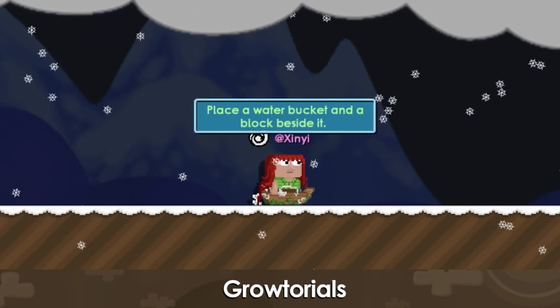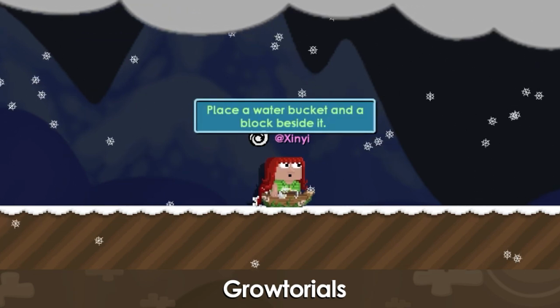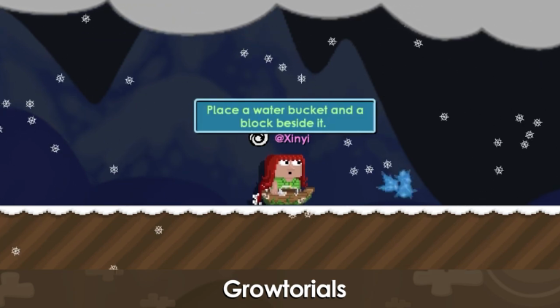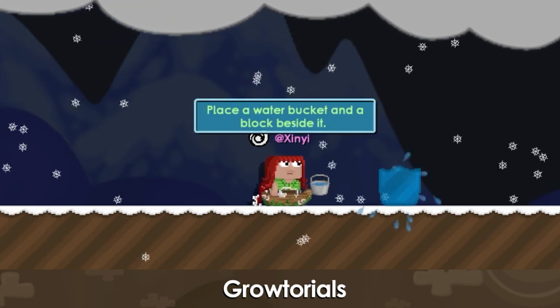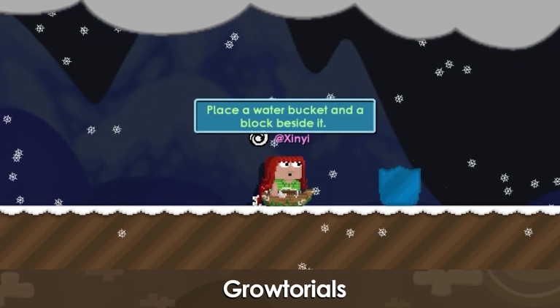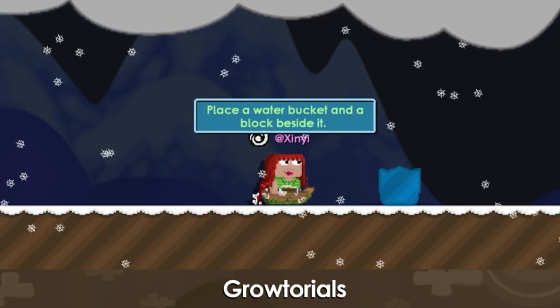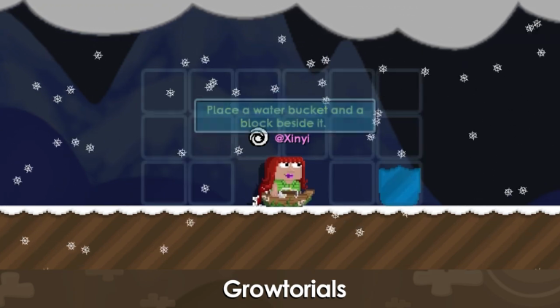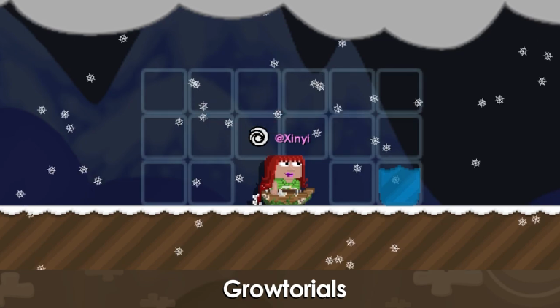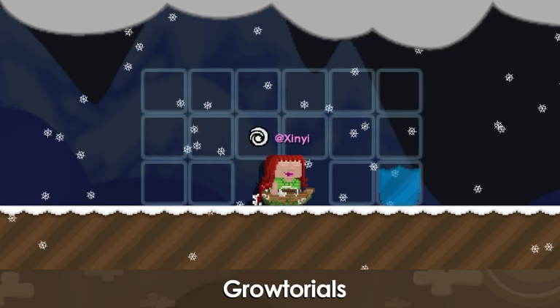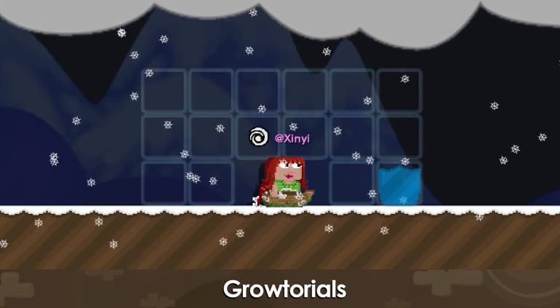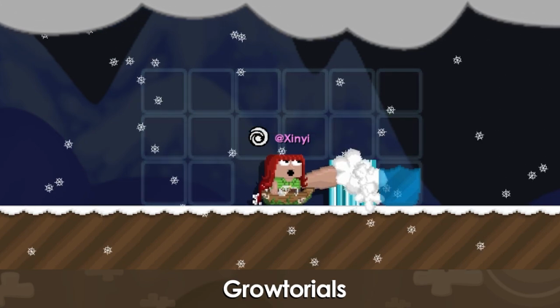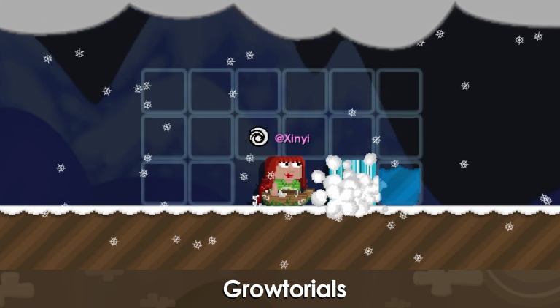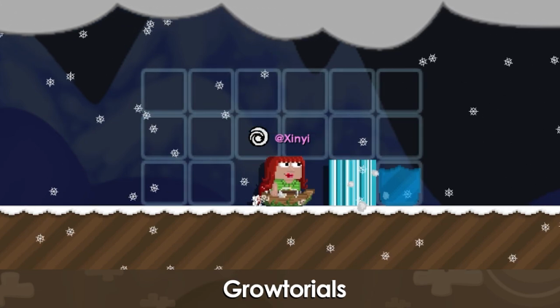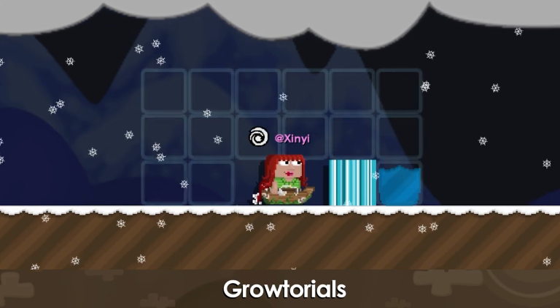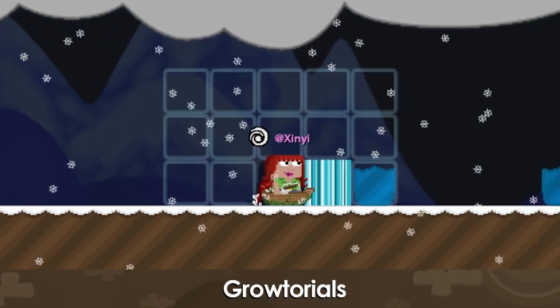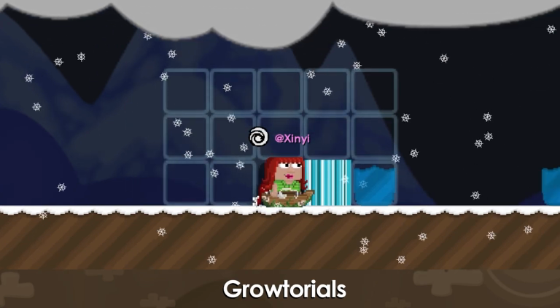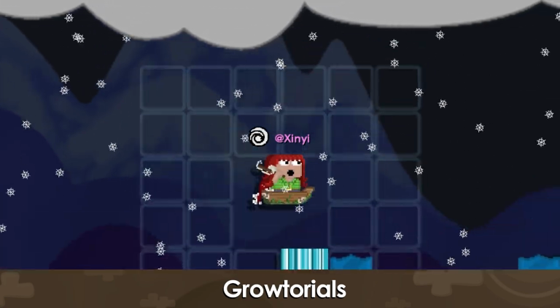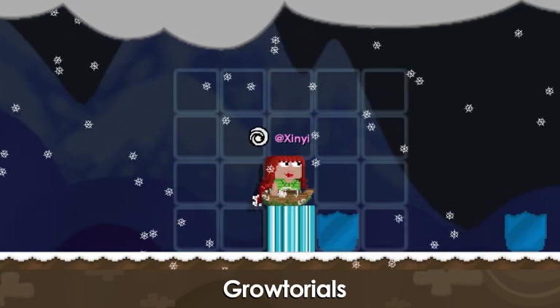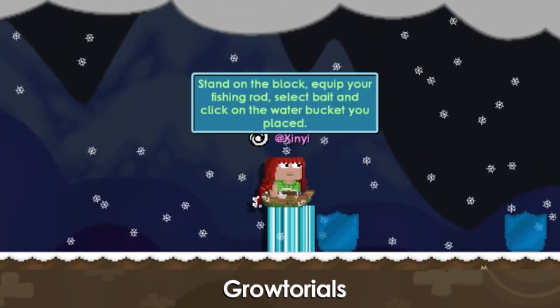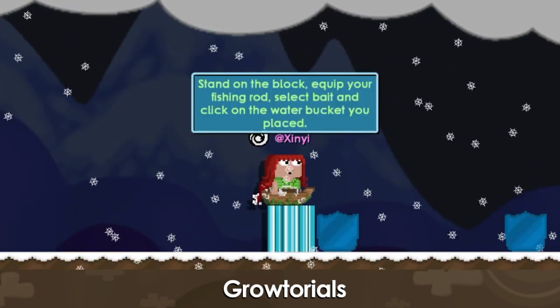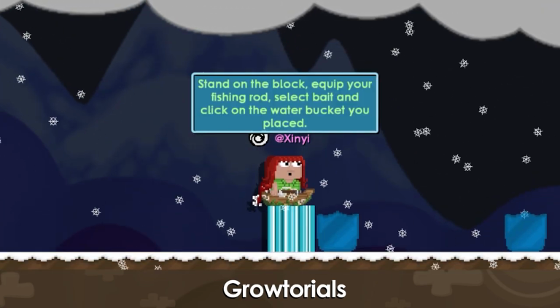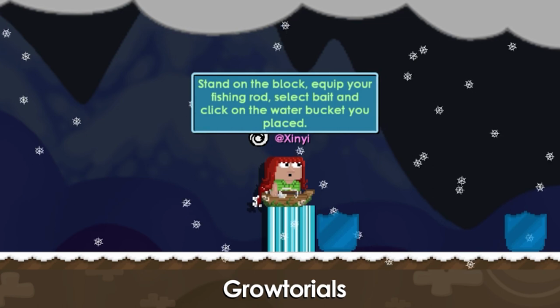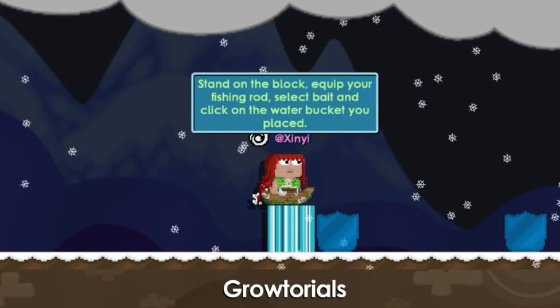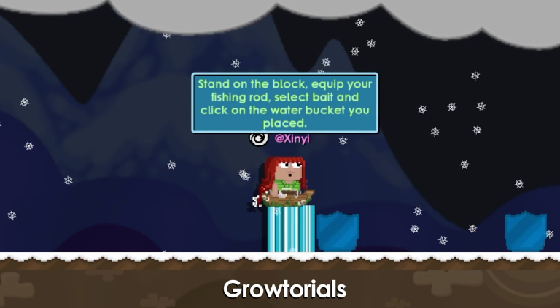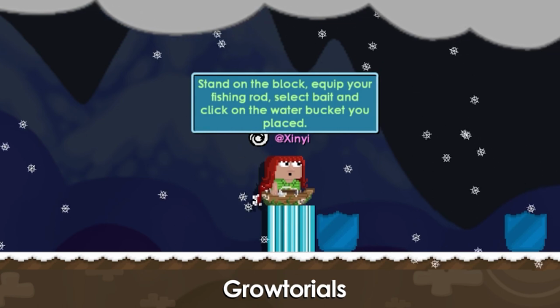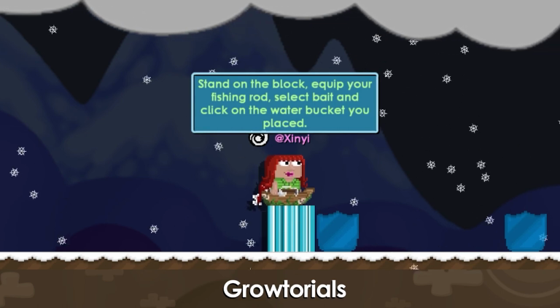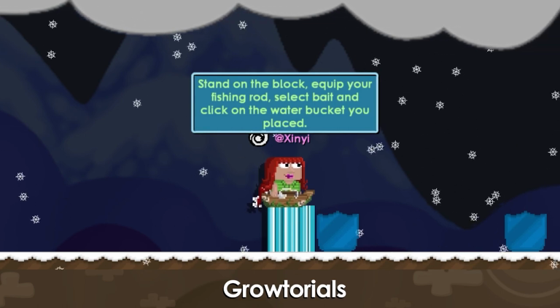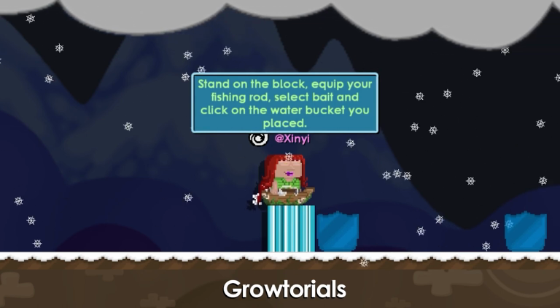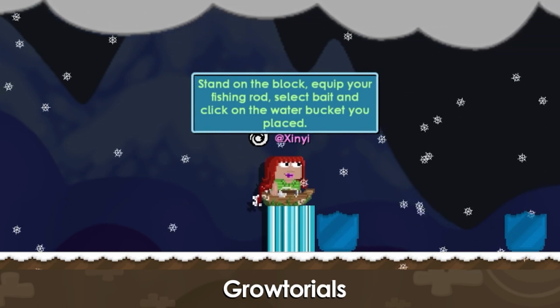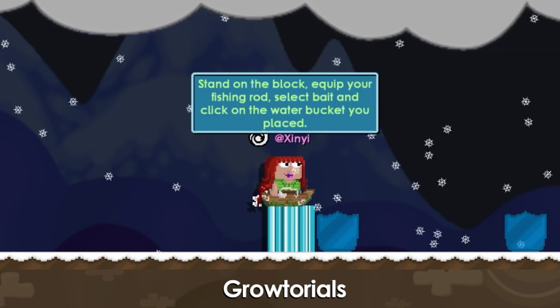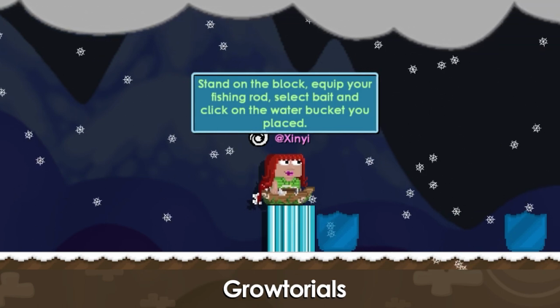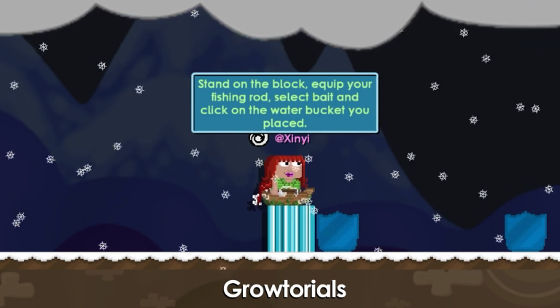Place a water bucket and a block beside it. Stand on the block, equip your fishing rod, select bait, and click on the water bucket you placed.